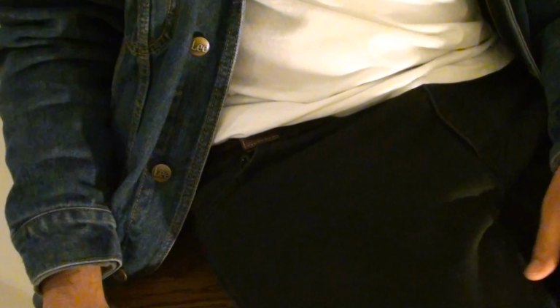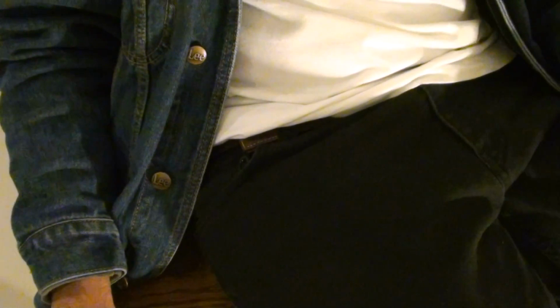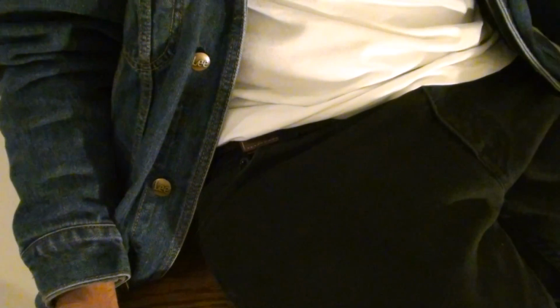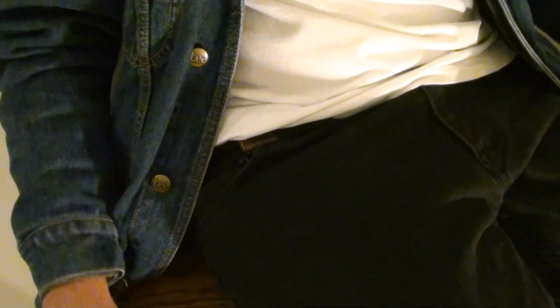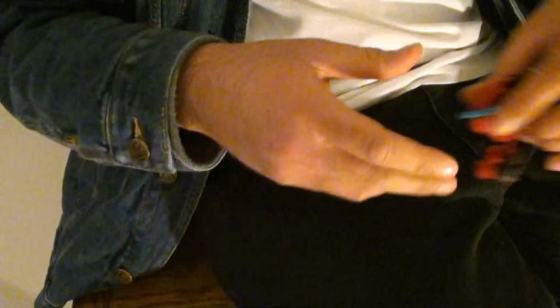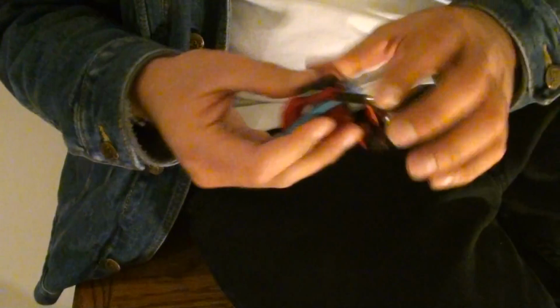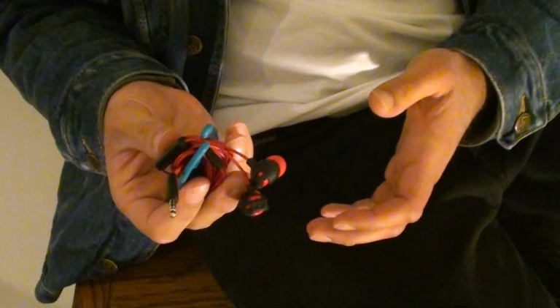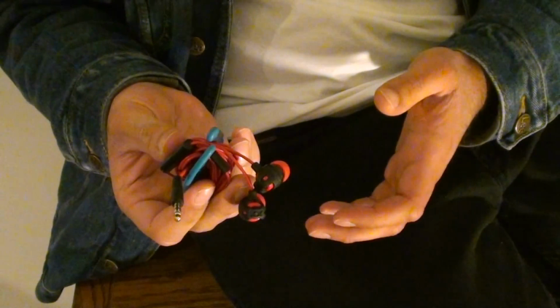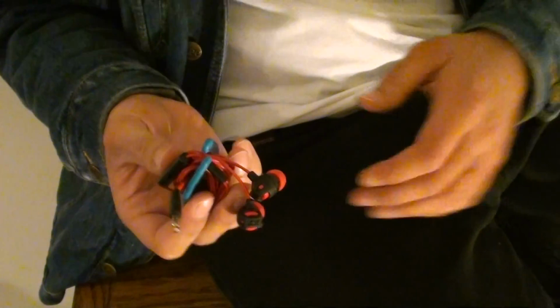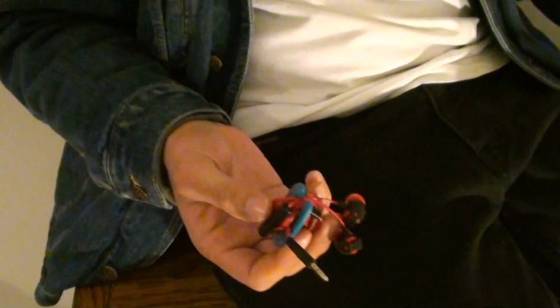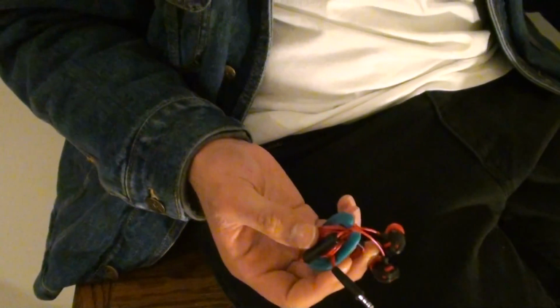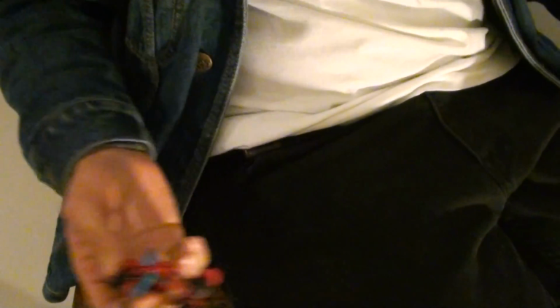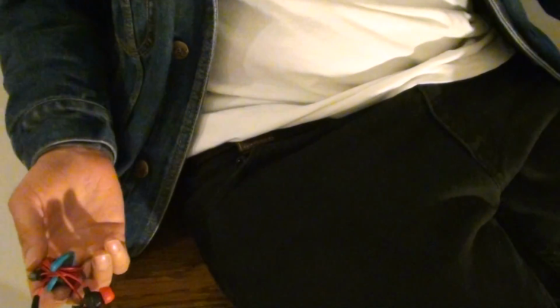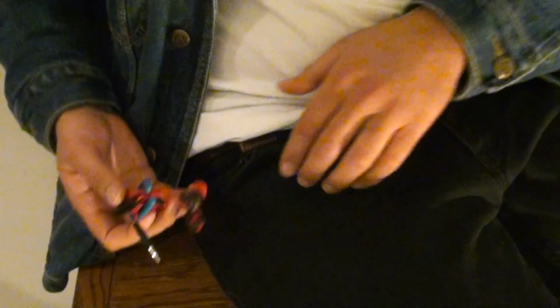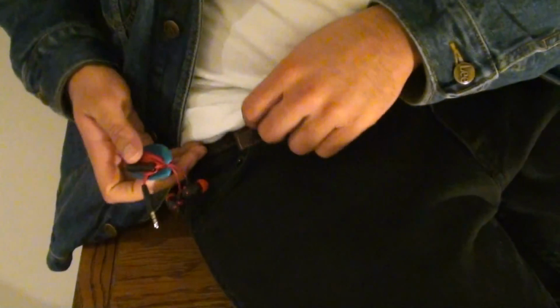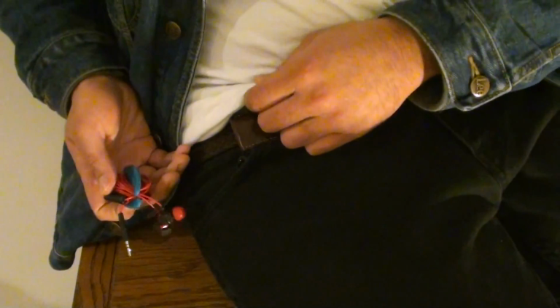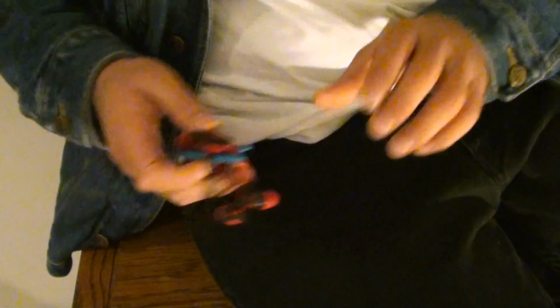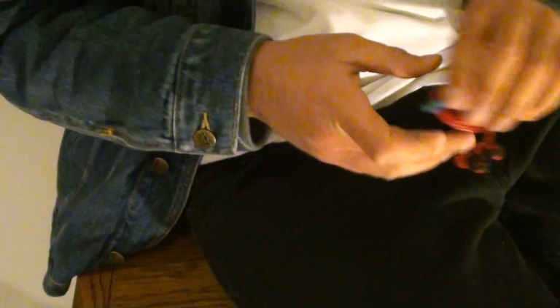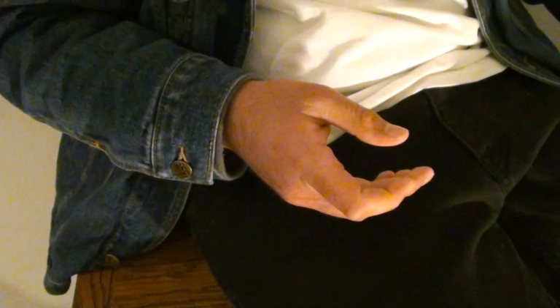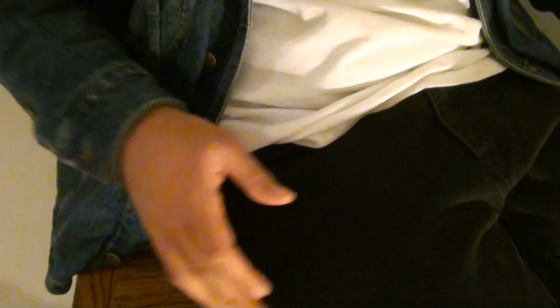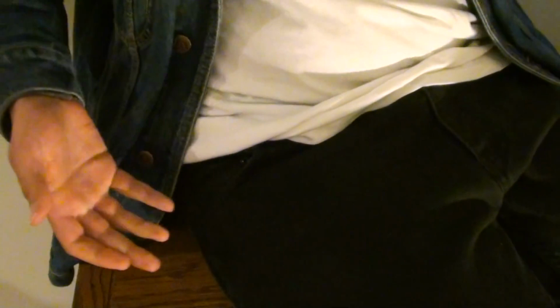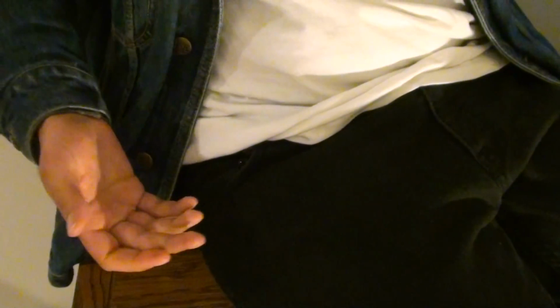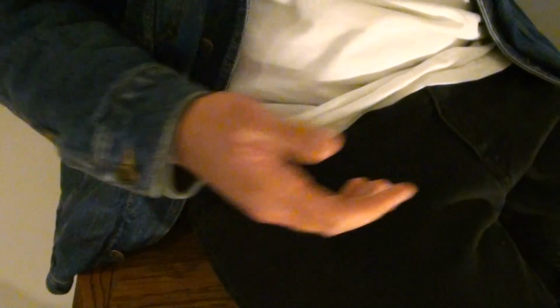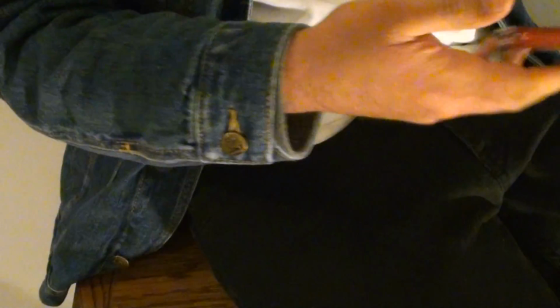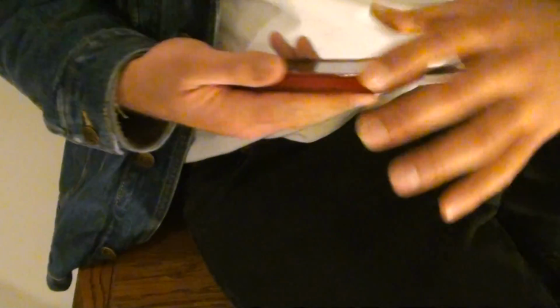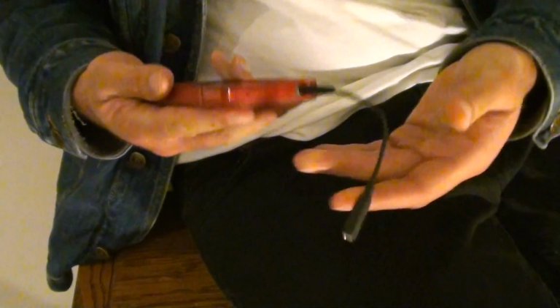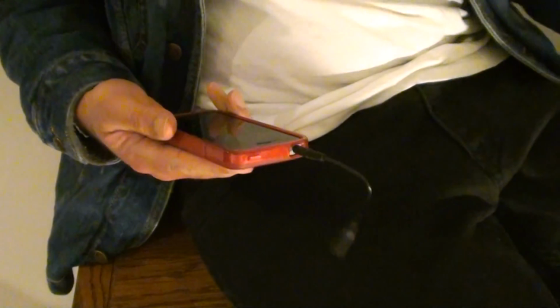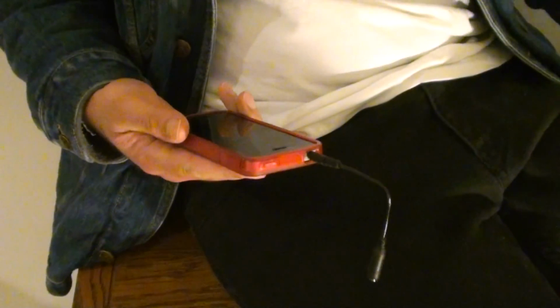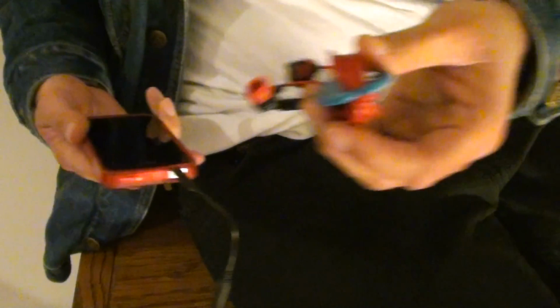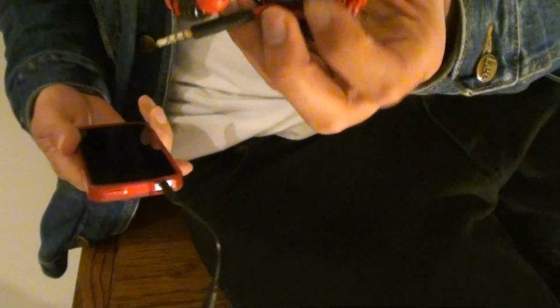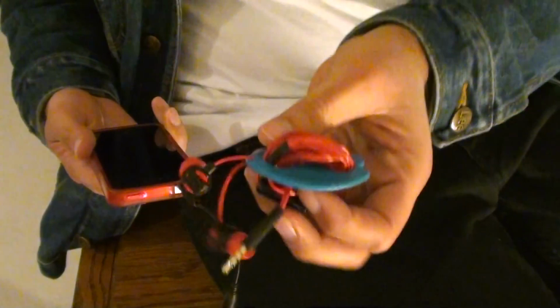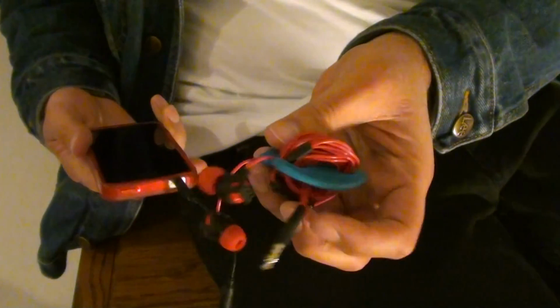Hey guys, here I have the Extreme Explosives. I'm in this position because I want to show you something to do with my pocket with the Extreme Explosives right here.